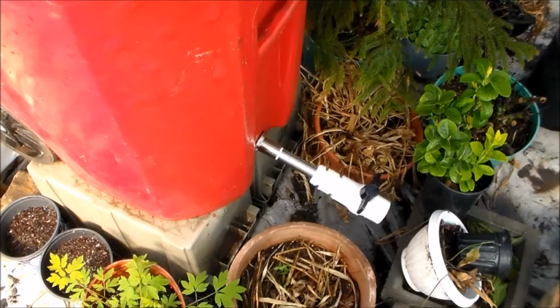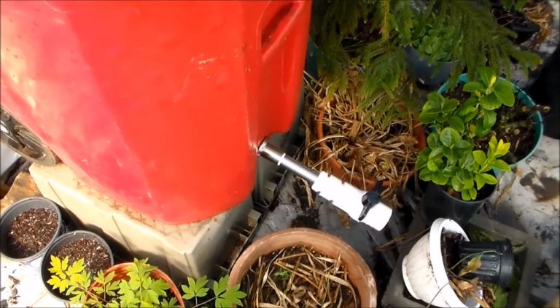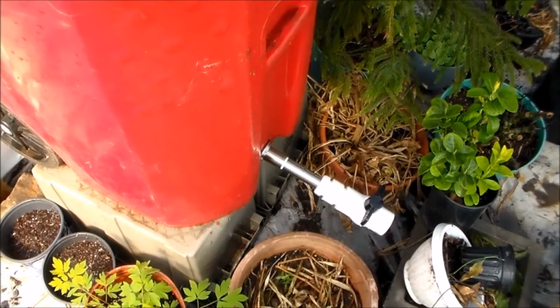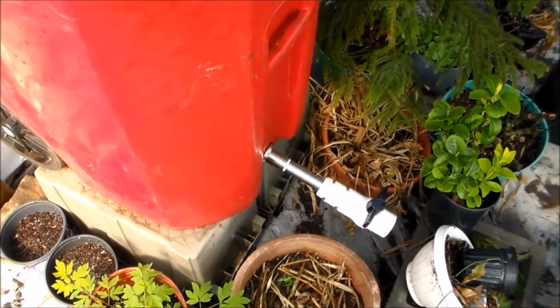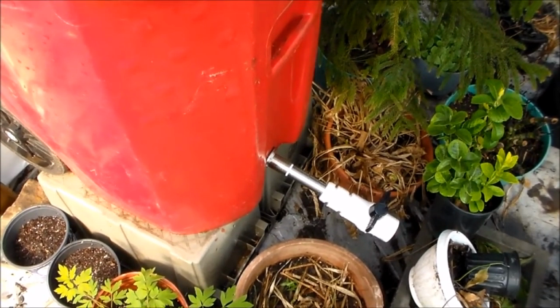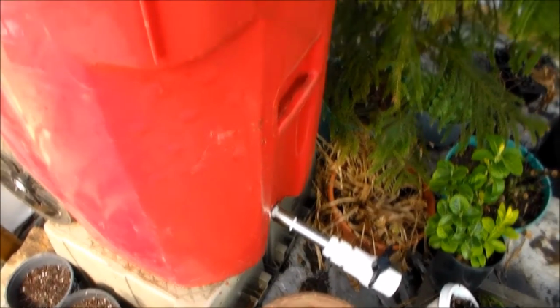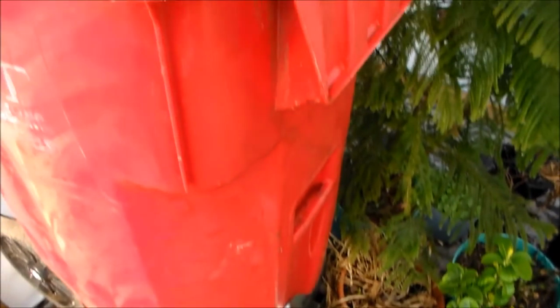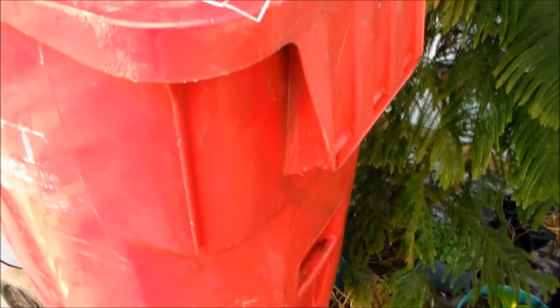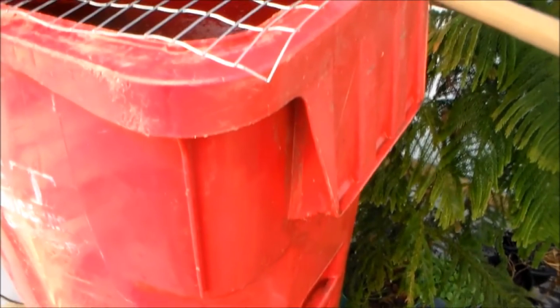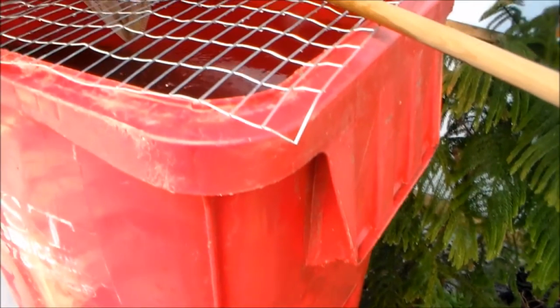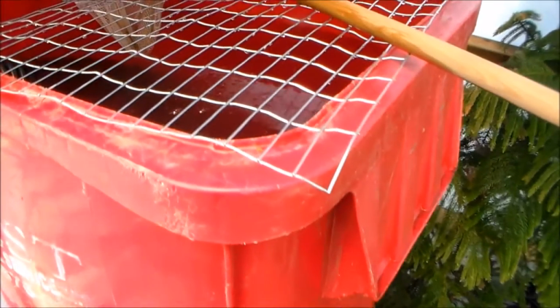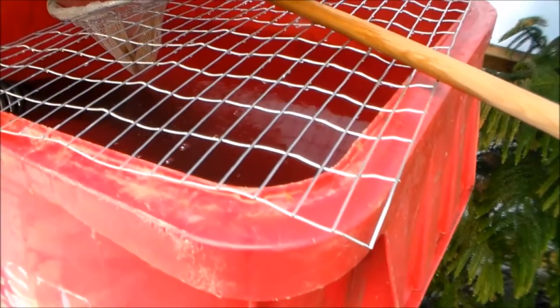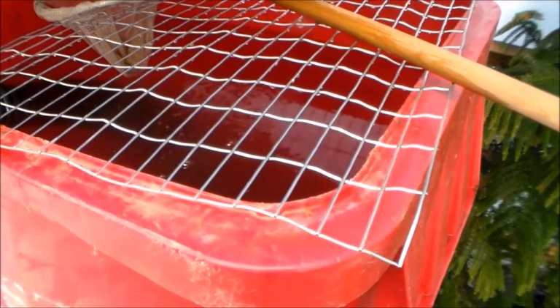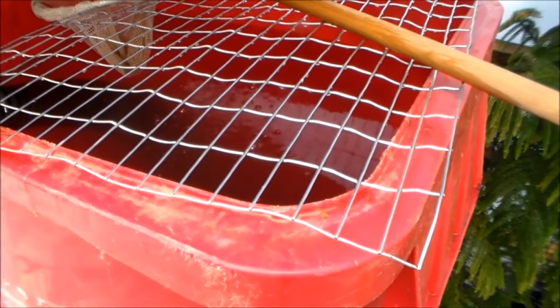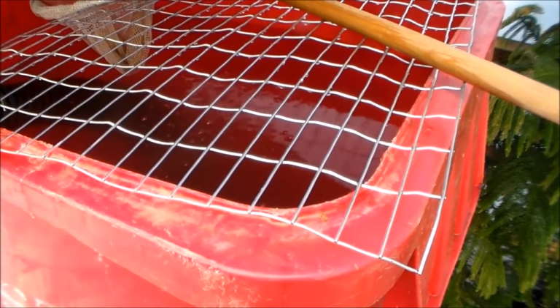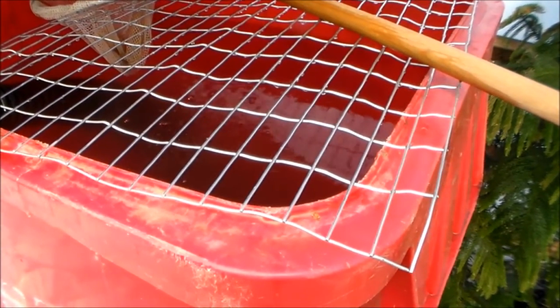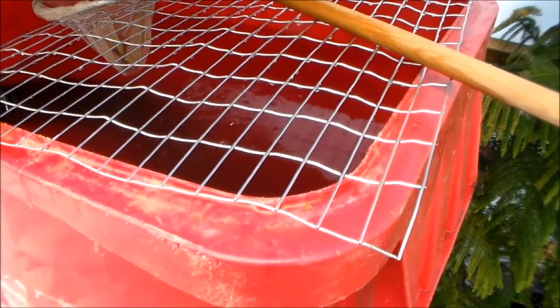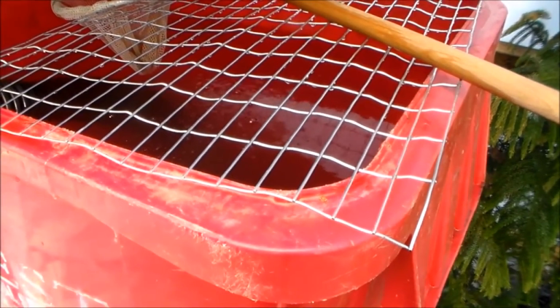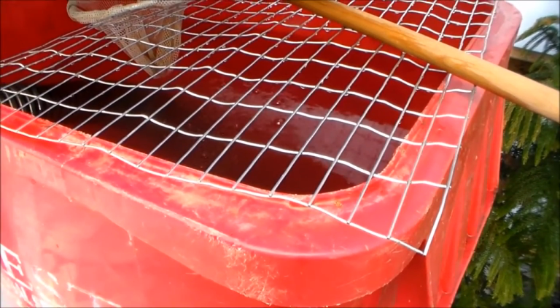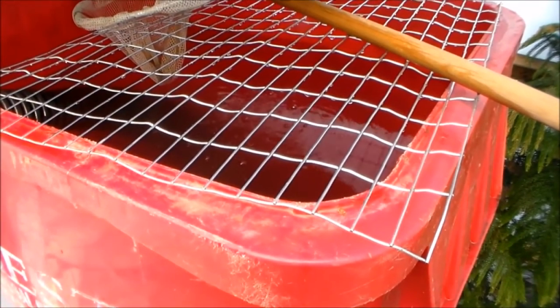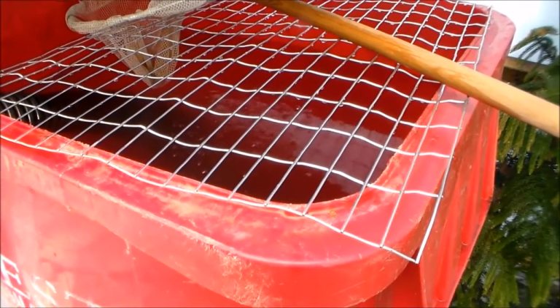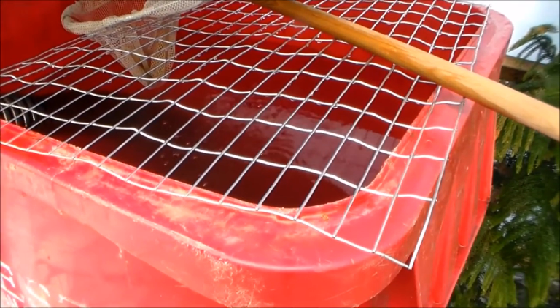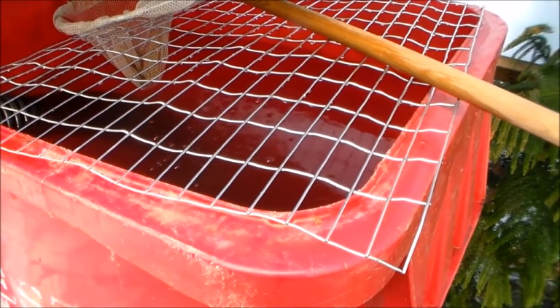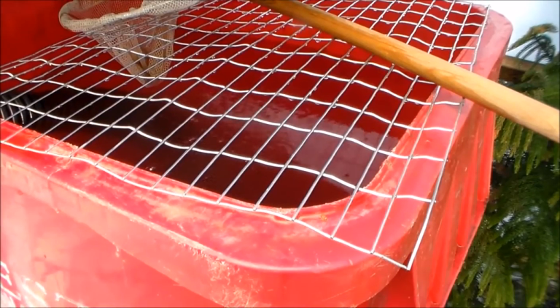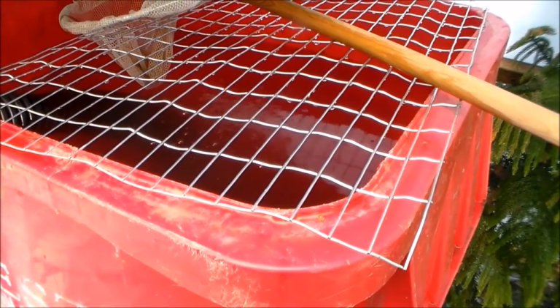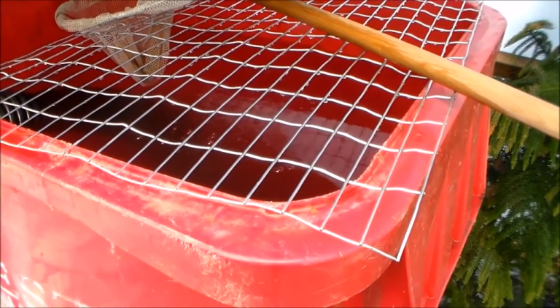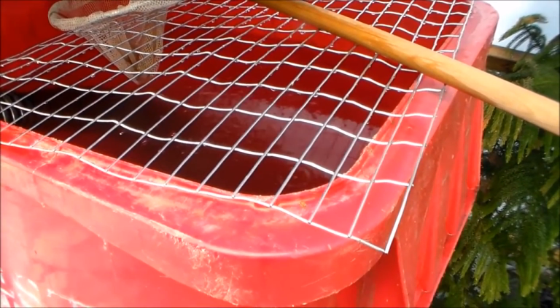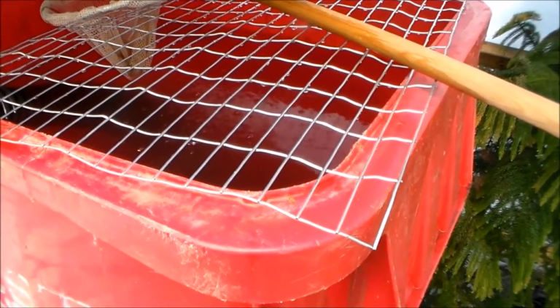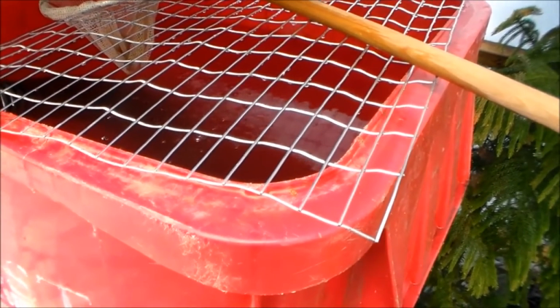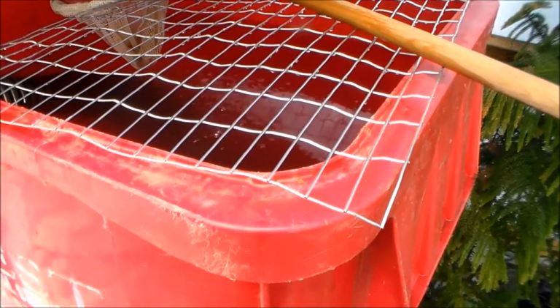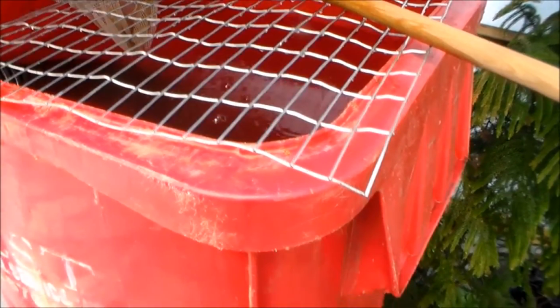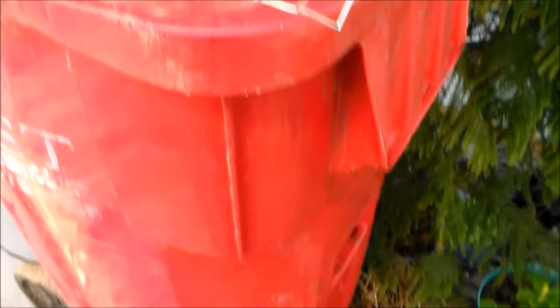Here is one huge trash can that I transformed into basically a fish holding tank. What I'm doing is raising them for their poop — not really breeding them, just raising them.